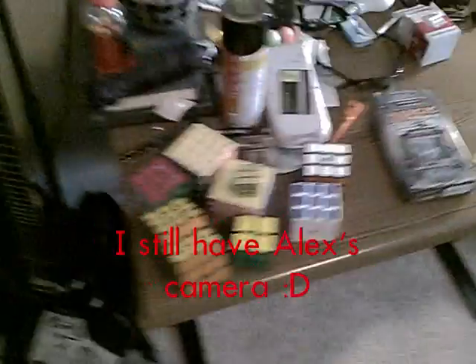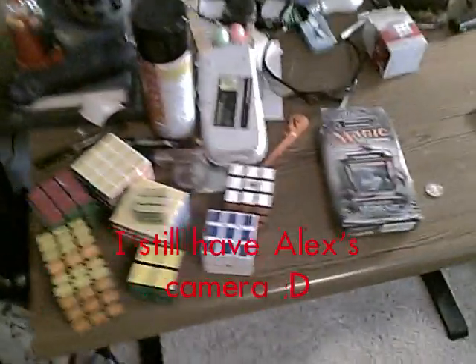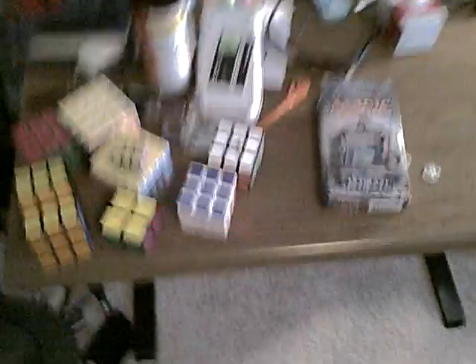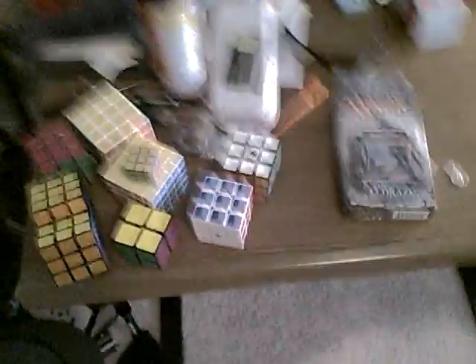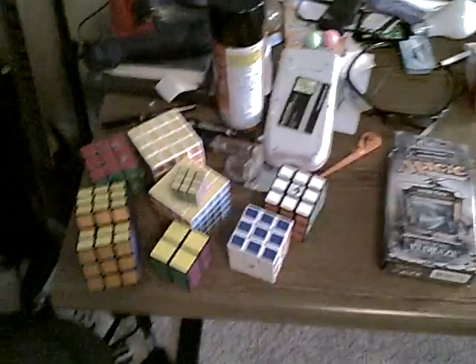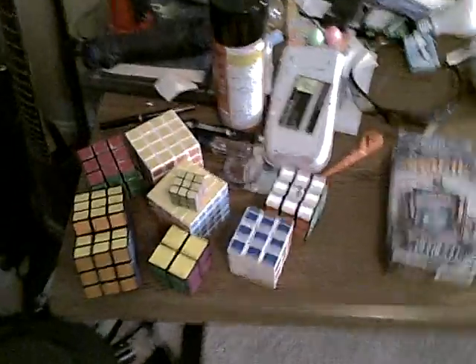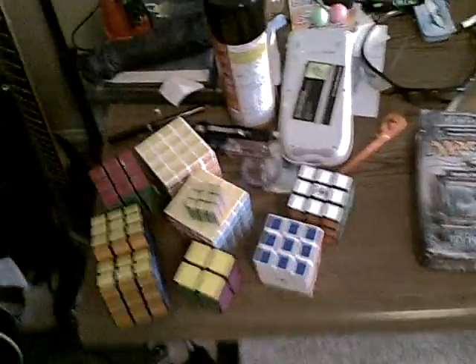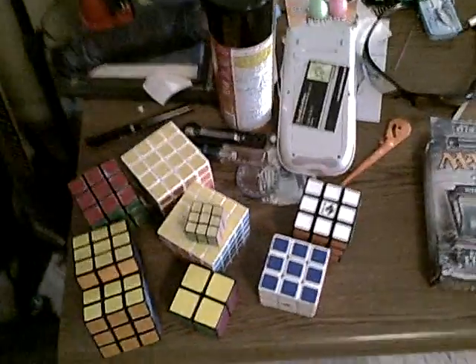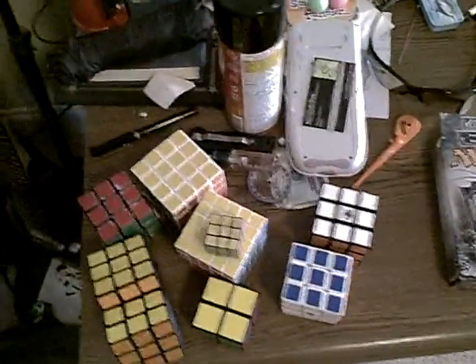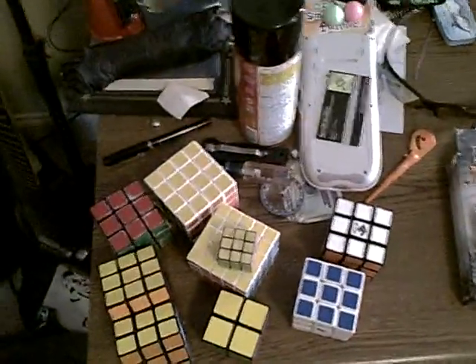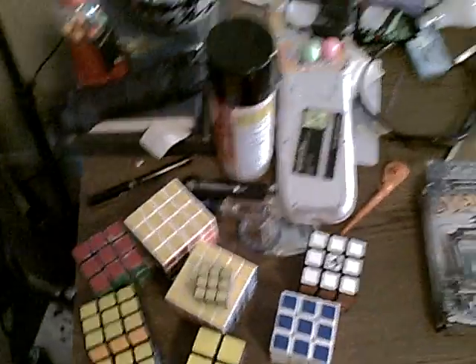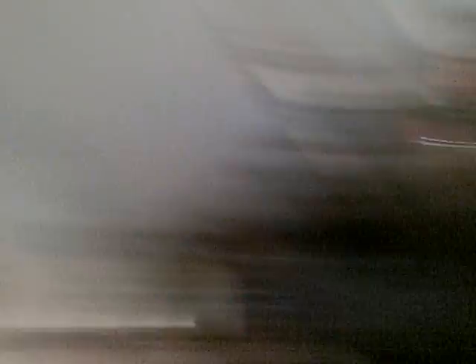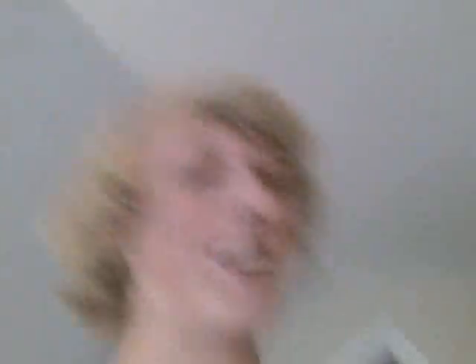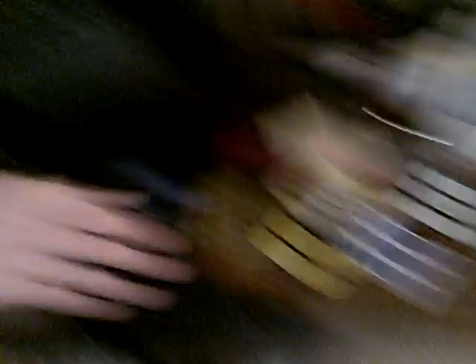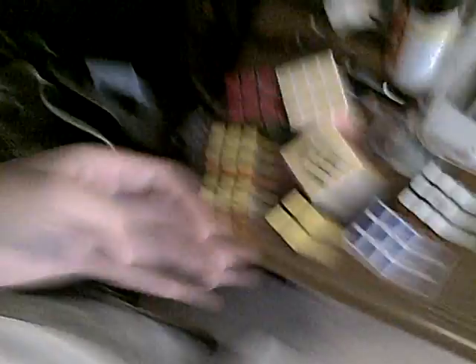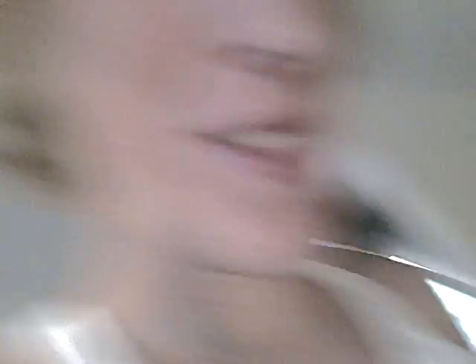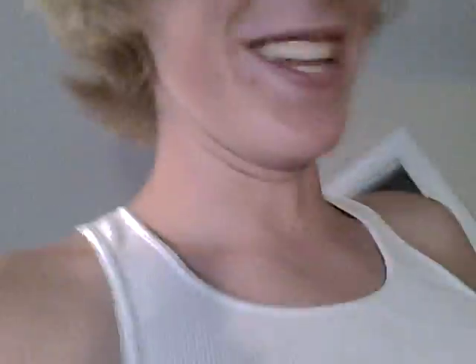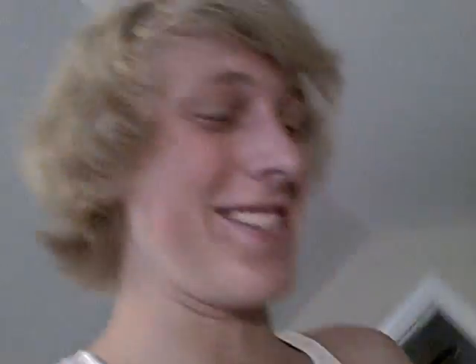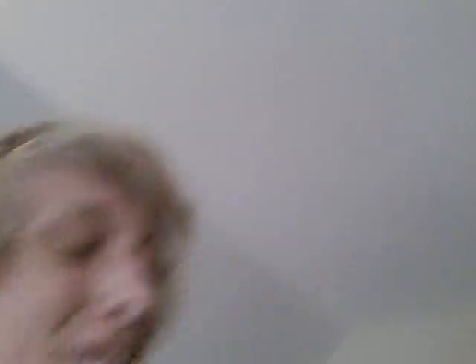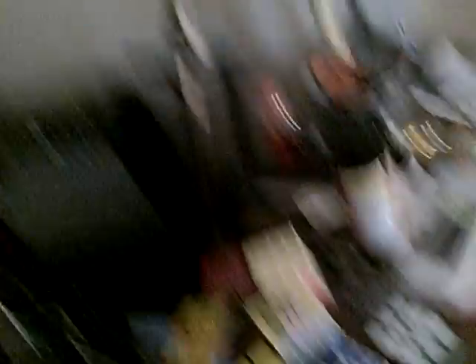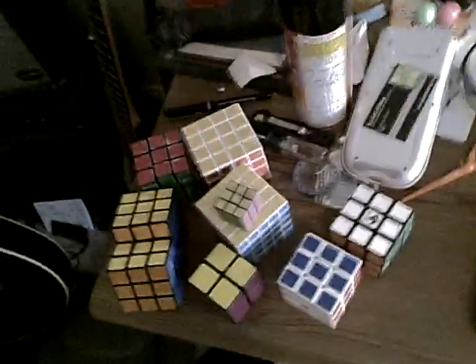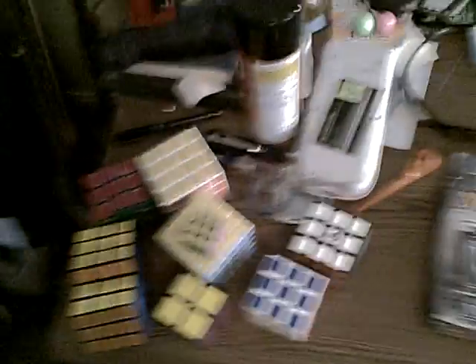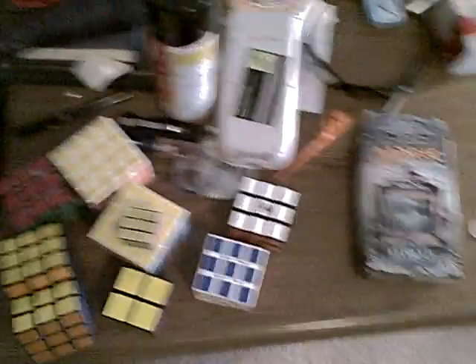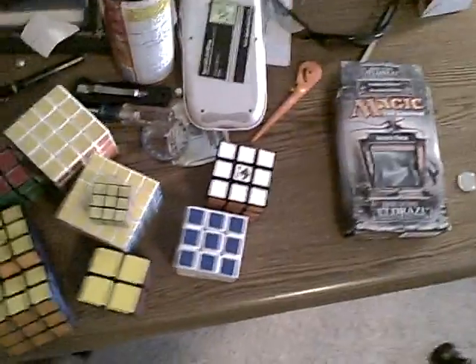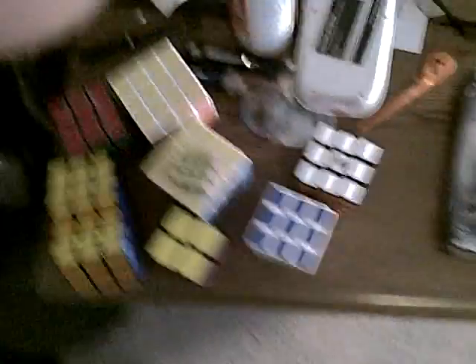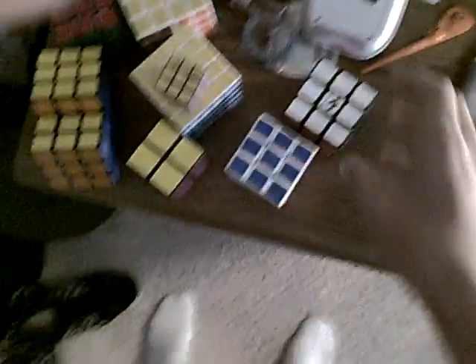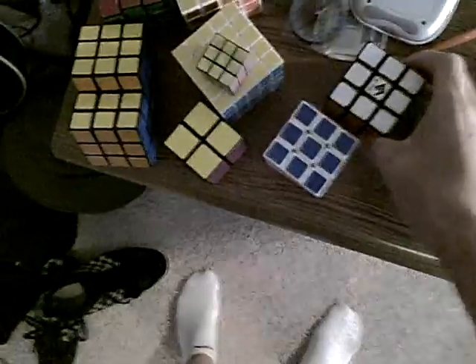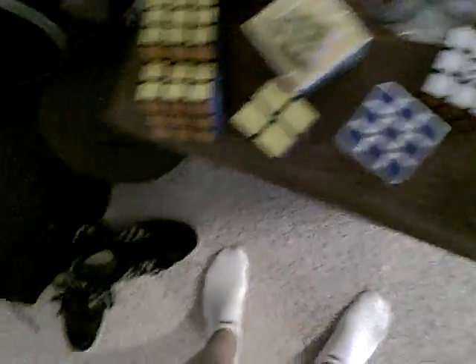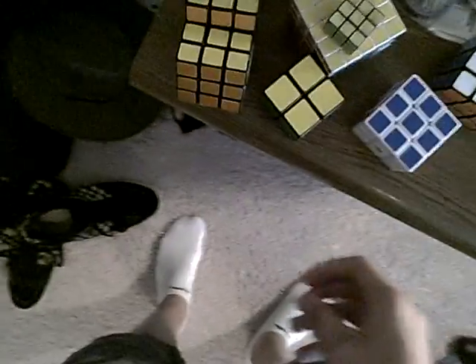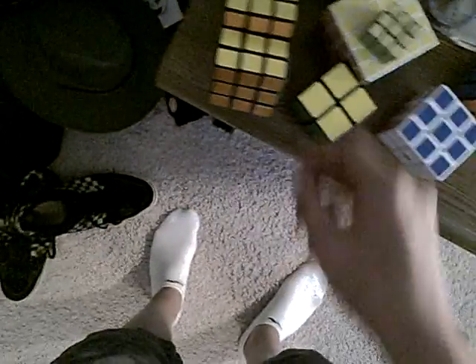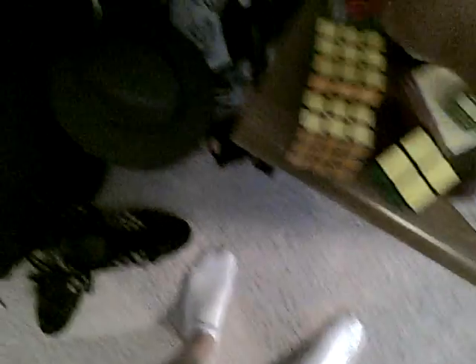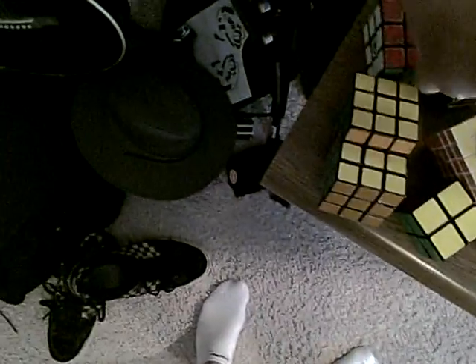I thought I'd show a little Rubik's Cube collection. It's not much, but what the hell — it's Alex's camera and his batteries, so it doesn't matter. Alright, so I guess I'll start with...